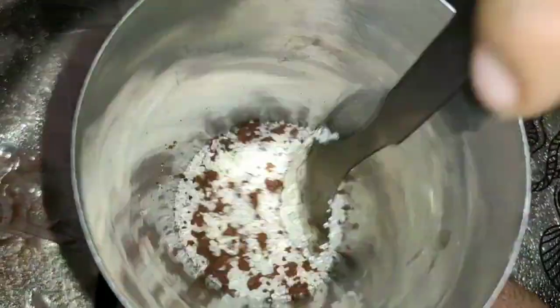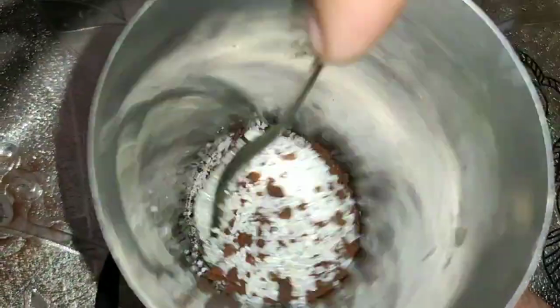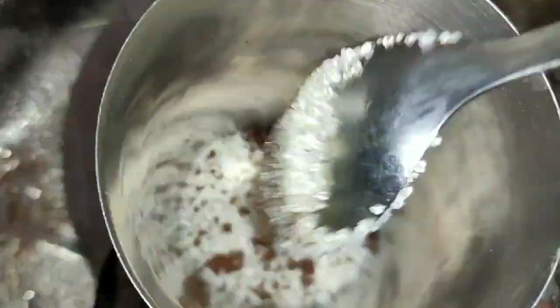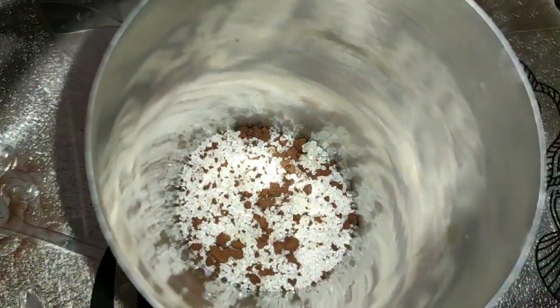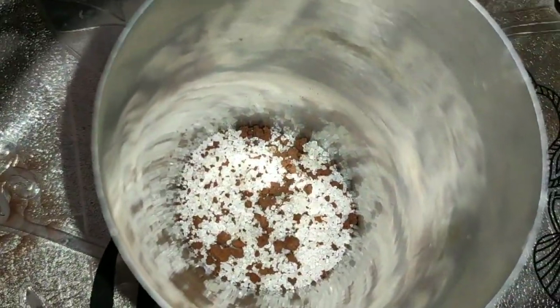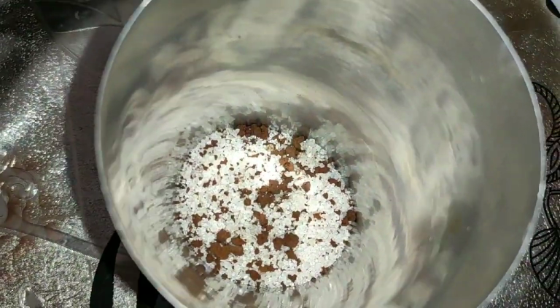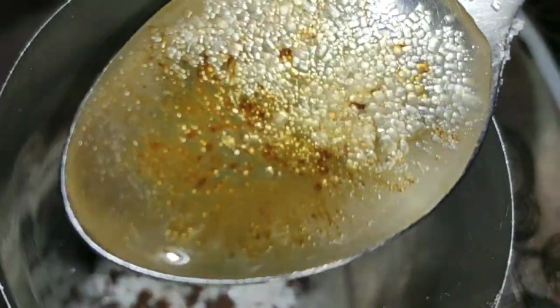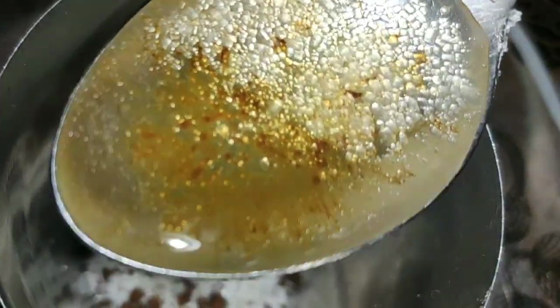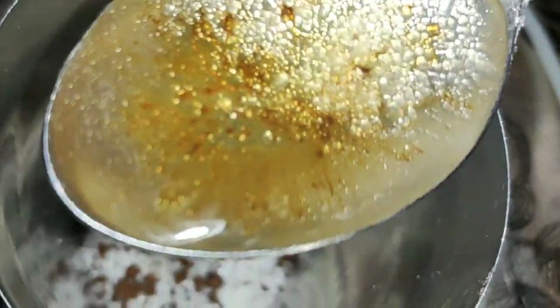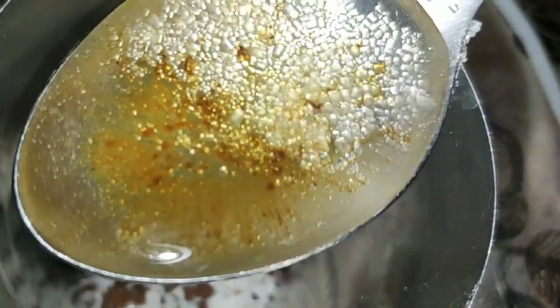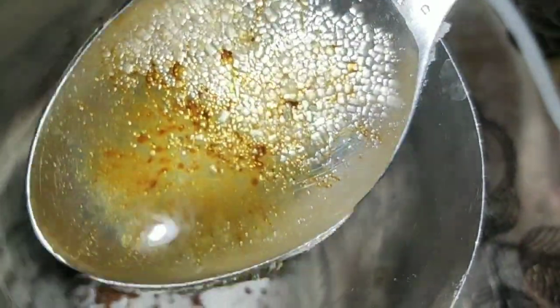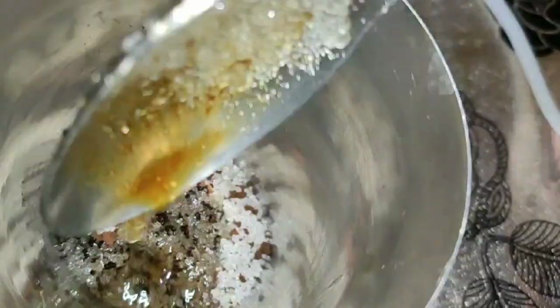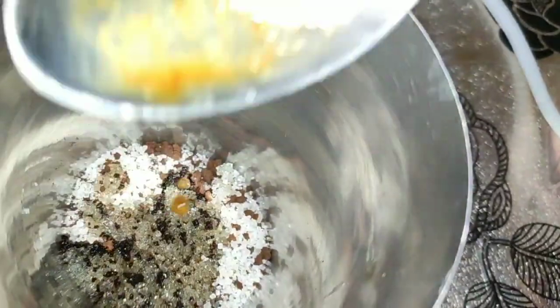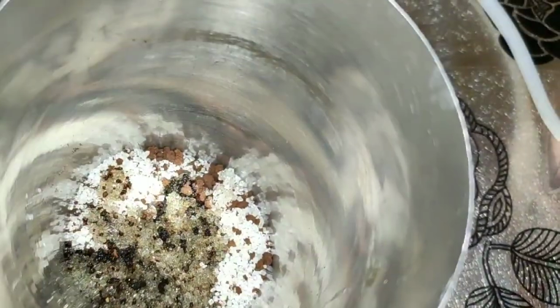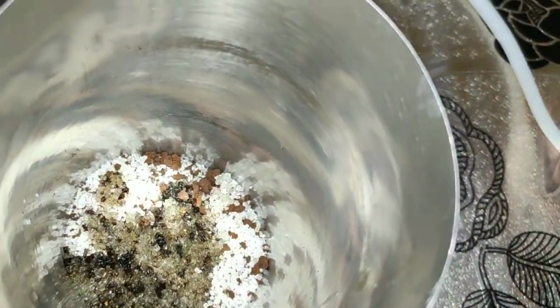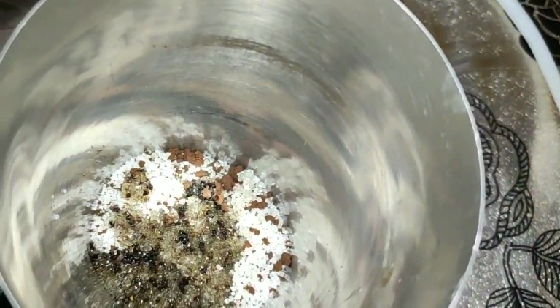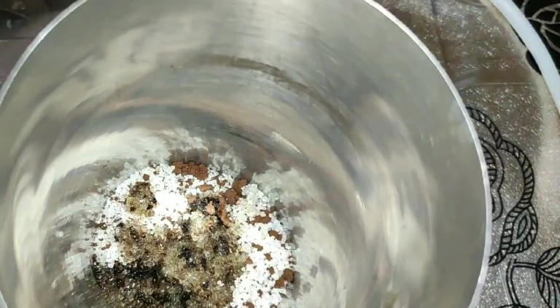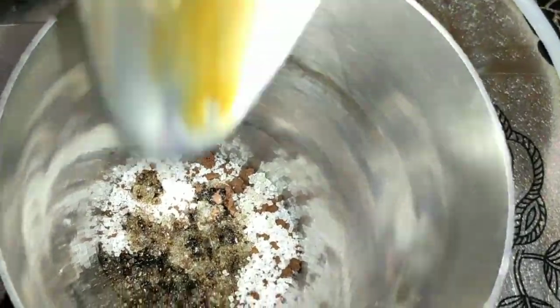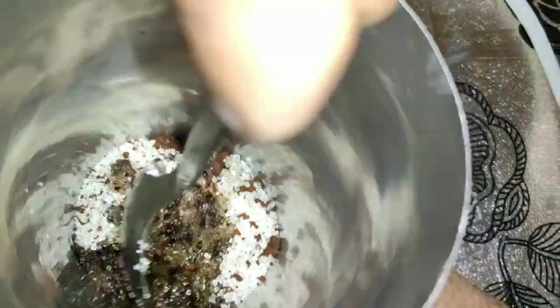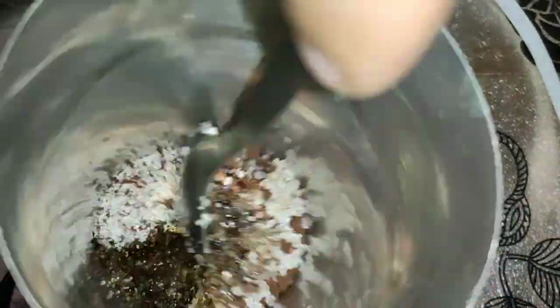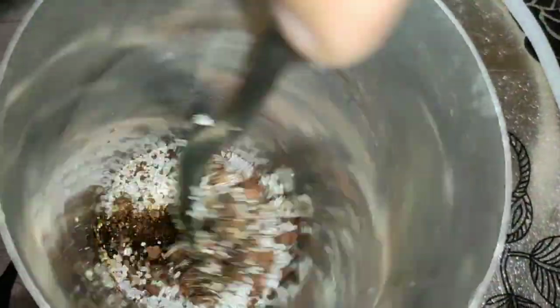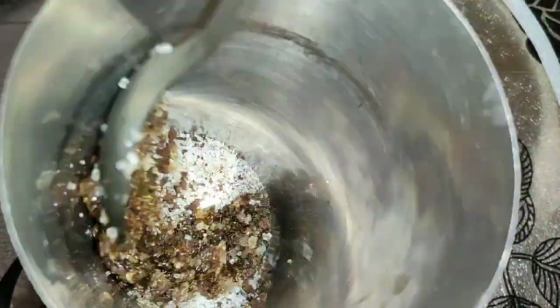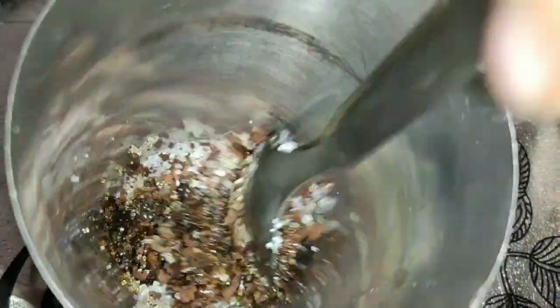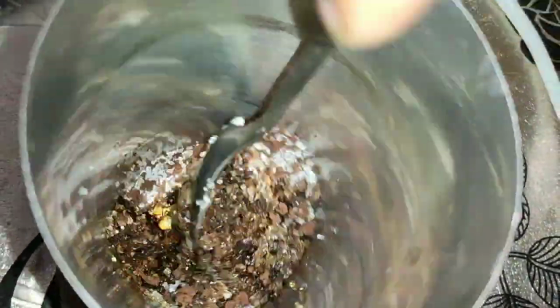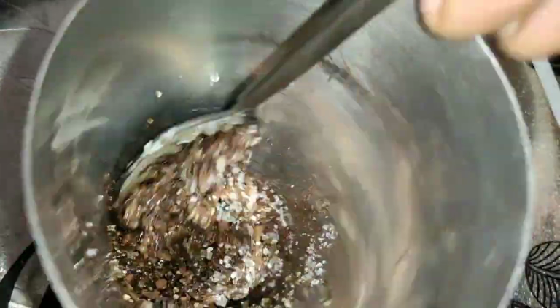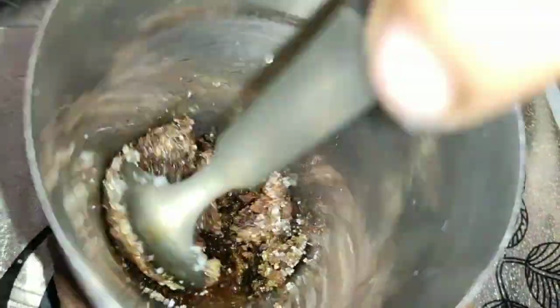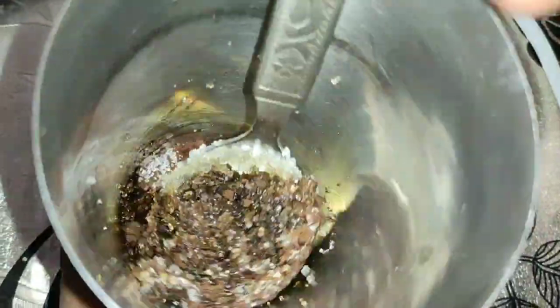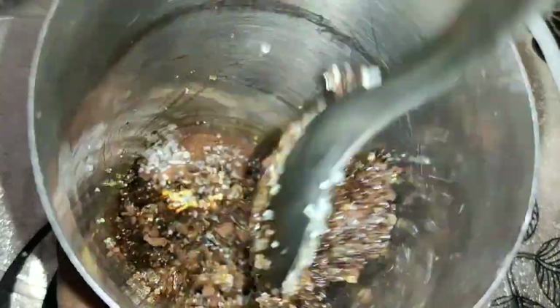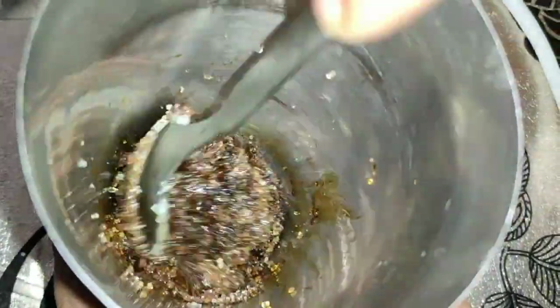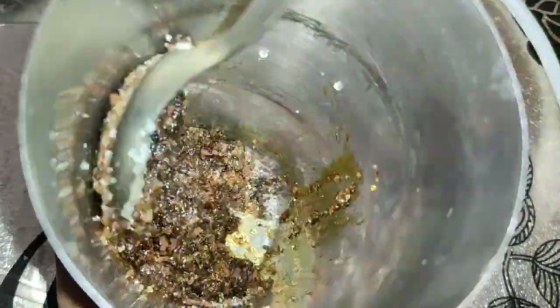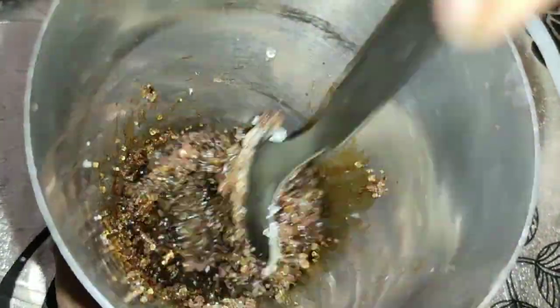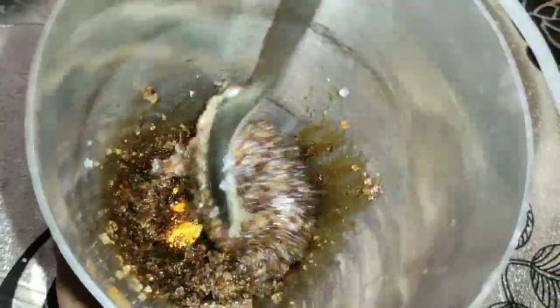We are going to mix it like this. We are going to have a tablespoon of 10 oz. We are going to mix it like this. We are going to have 1 tbsp of rice pot and mix it like this.